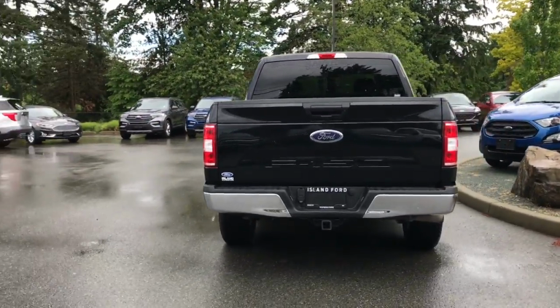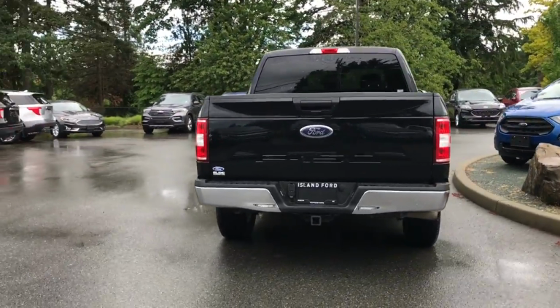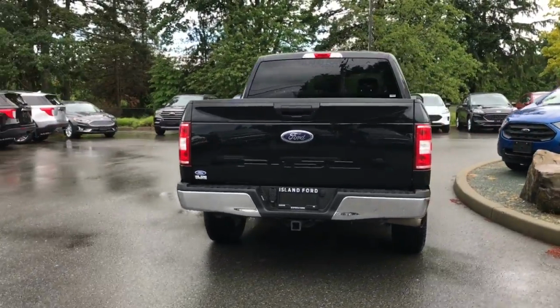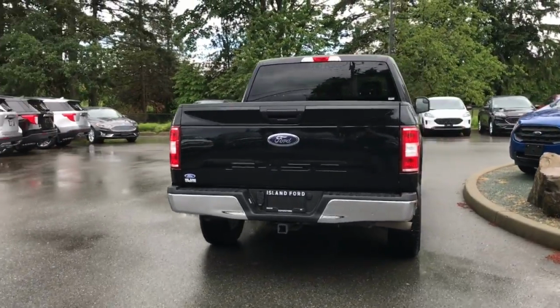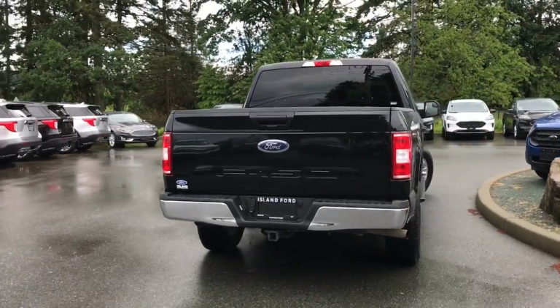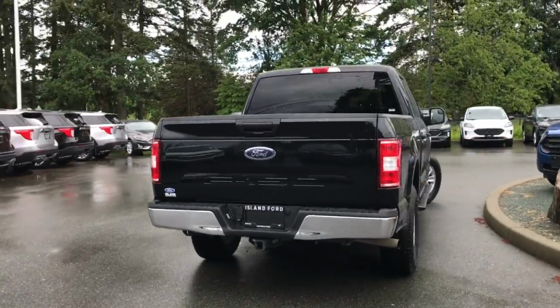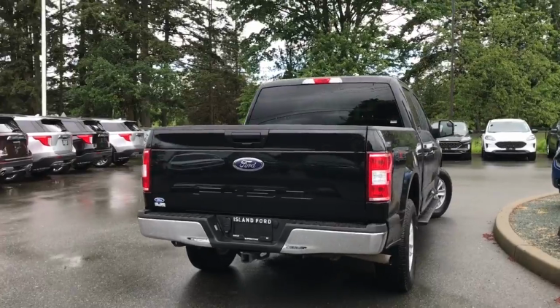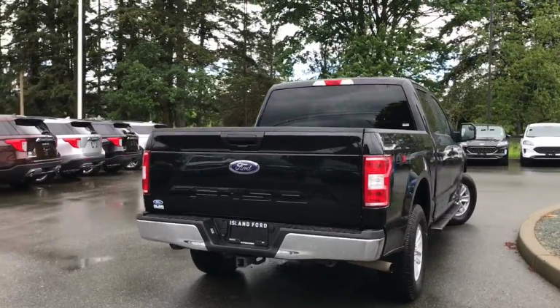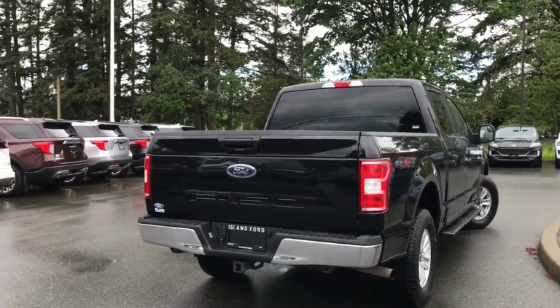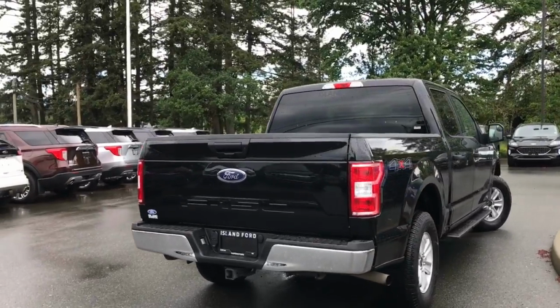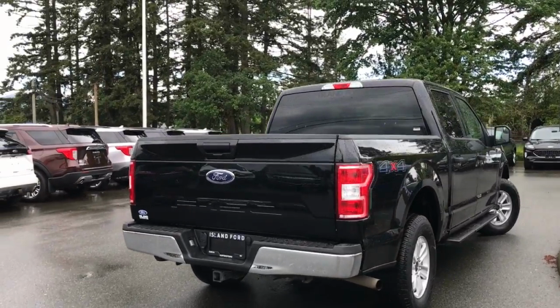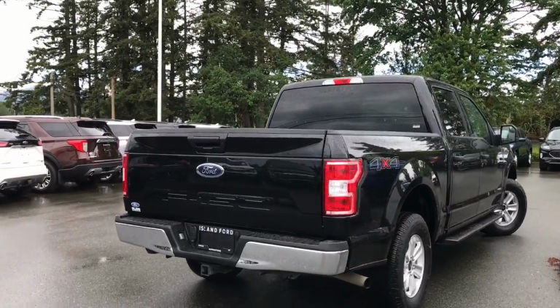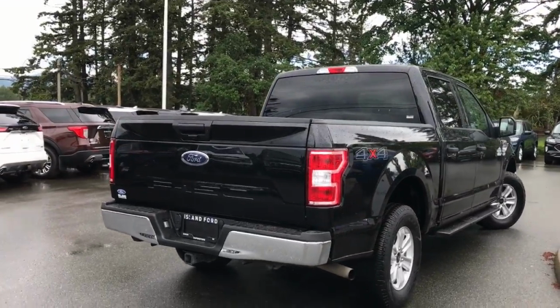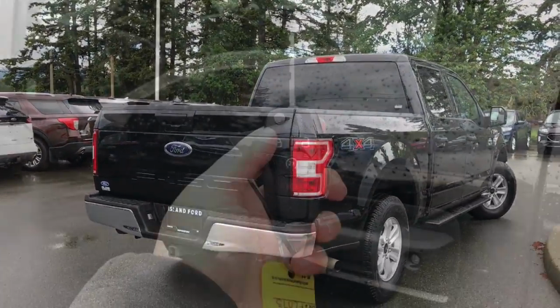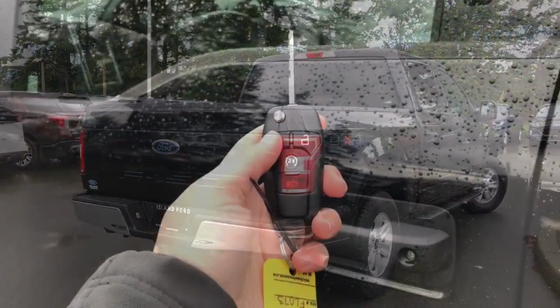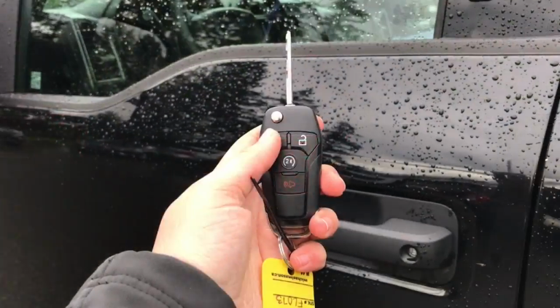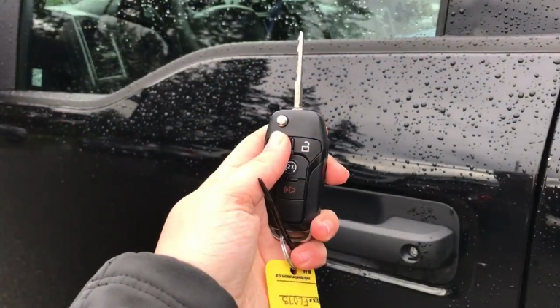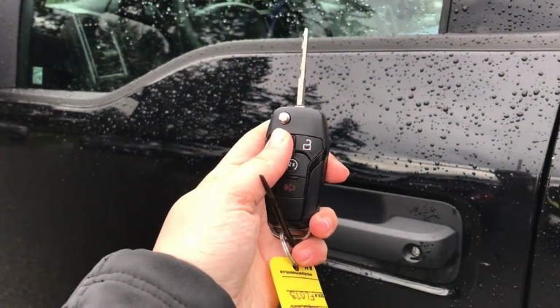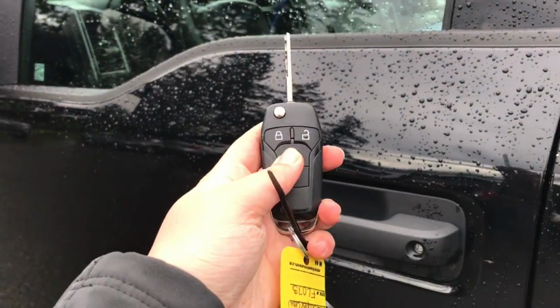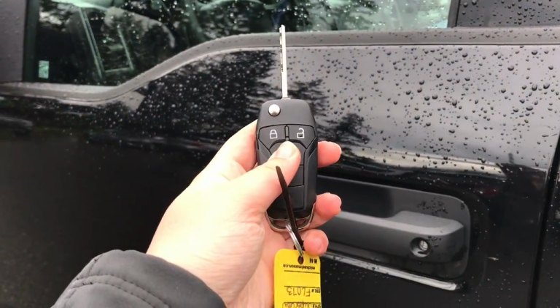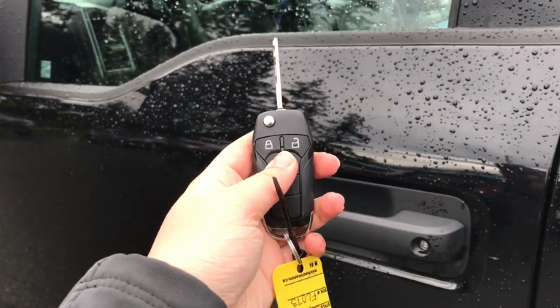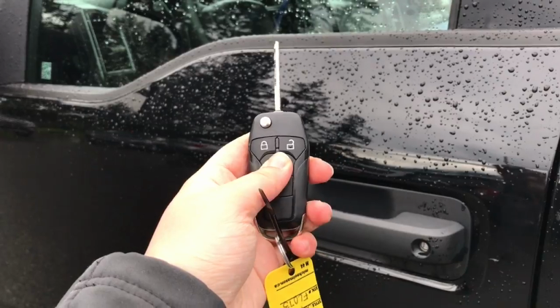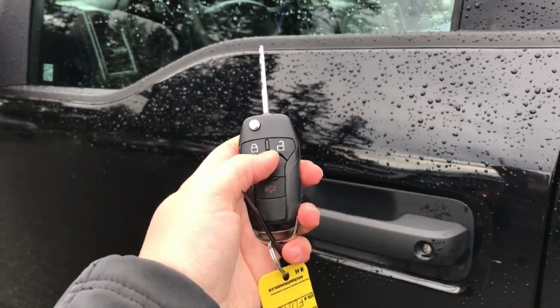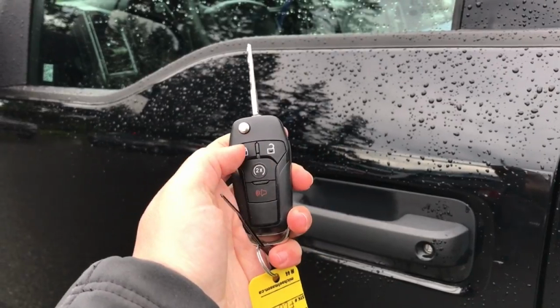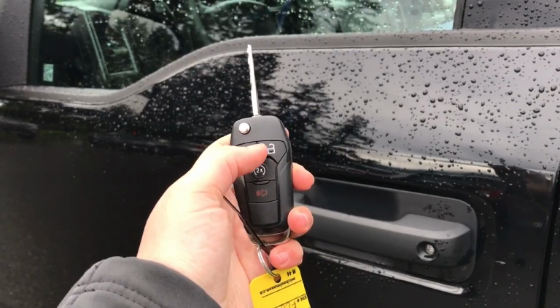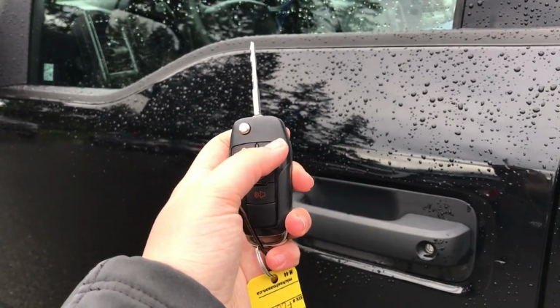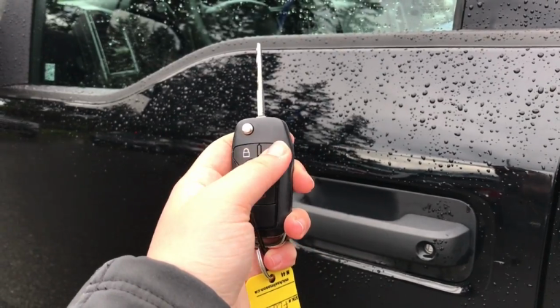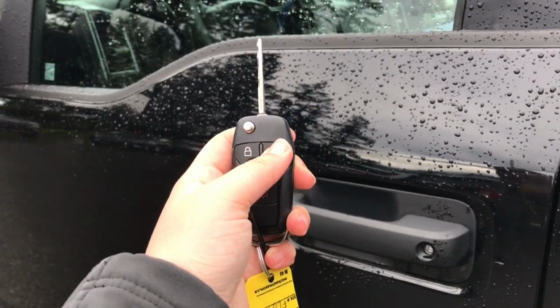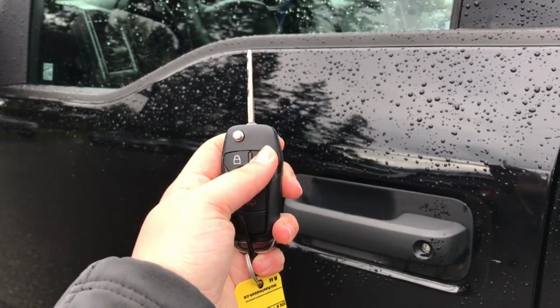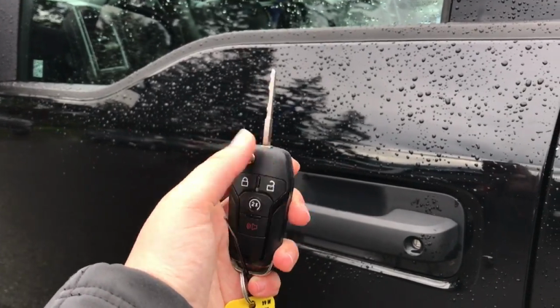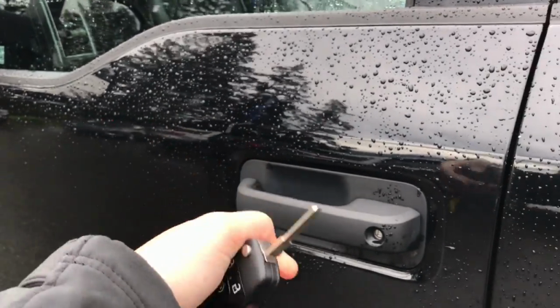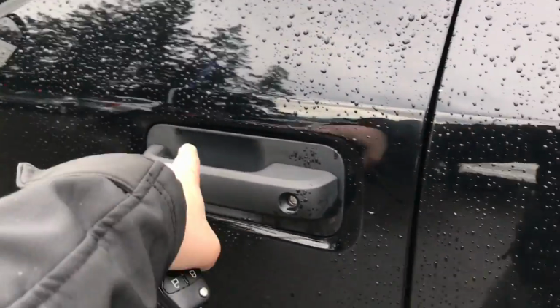If you want to come and see it for yourself, our sales team will be more than happy to help you, or you can book a test drive online at islandford.ca. To use remote start: double lock, double tap, double unlock to get in.